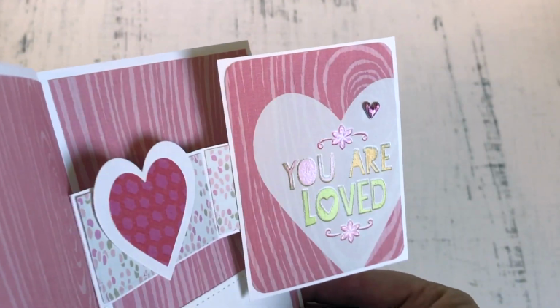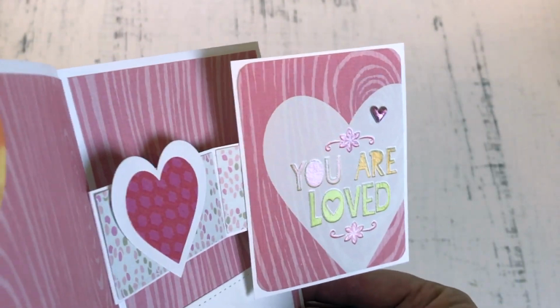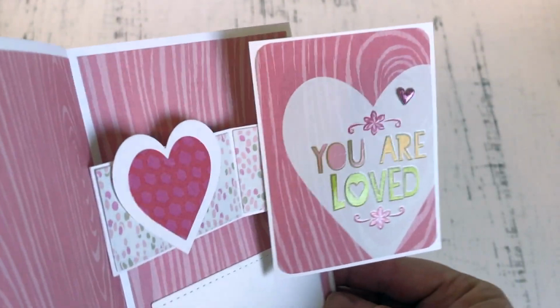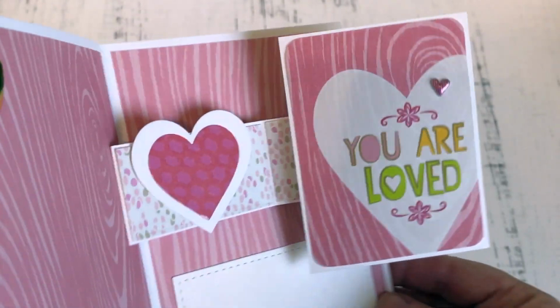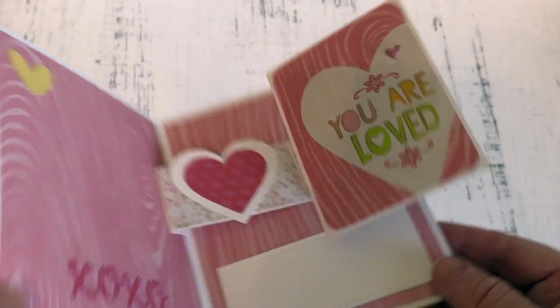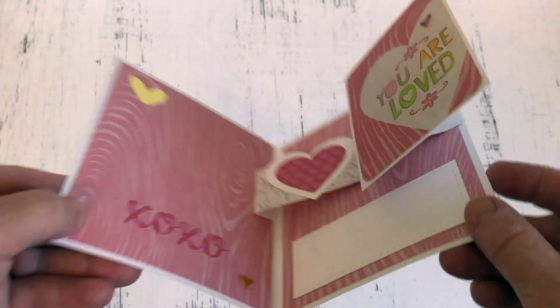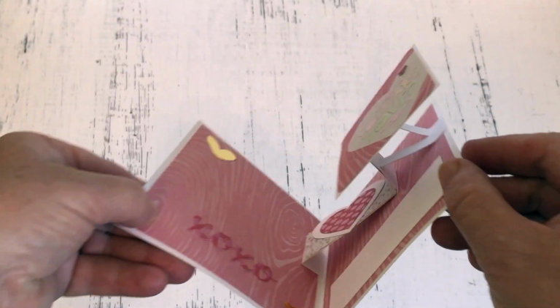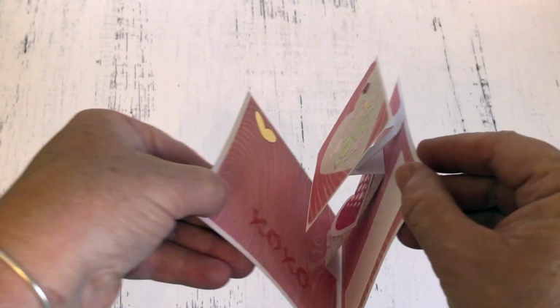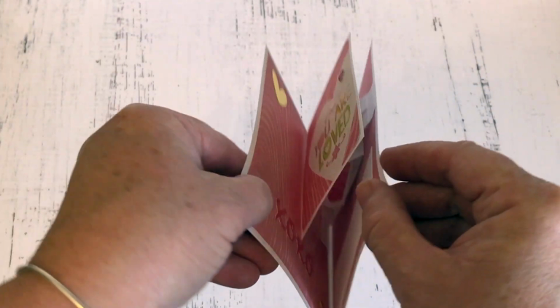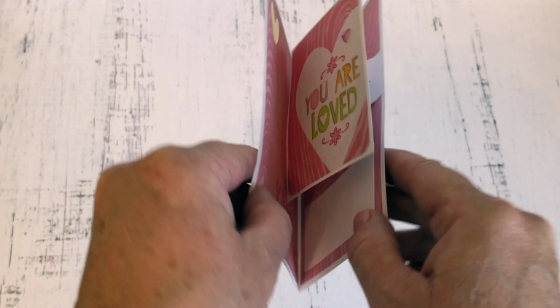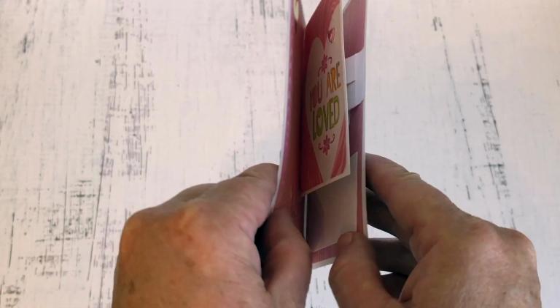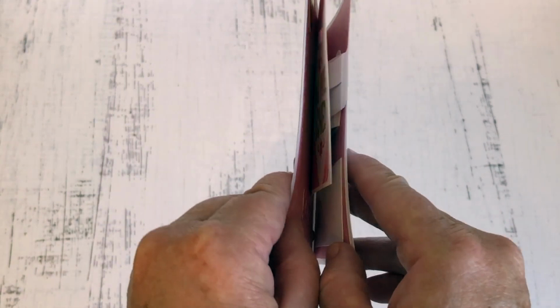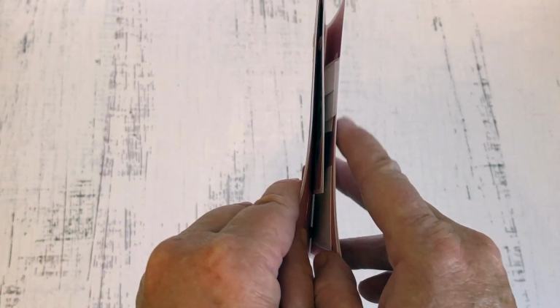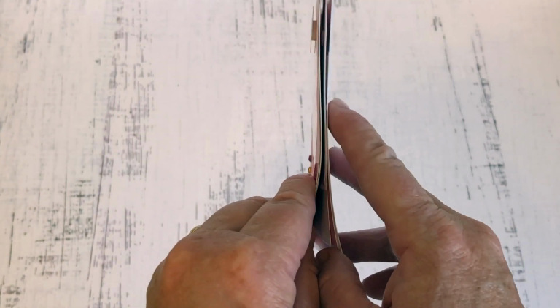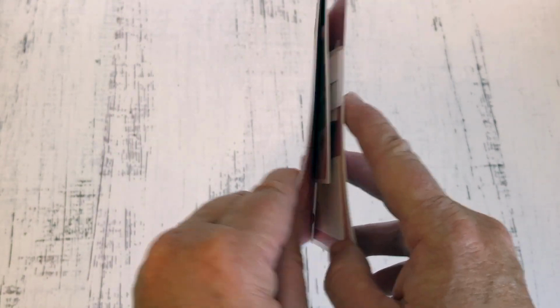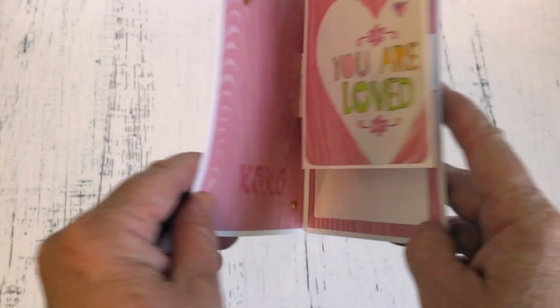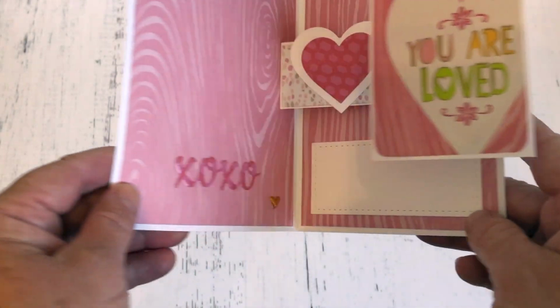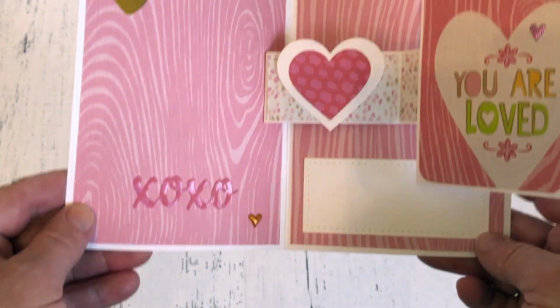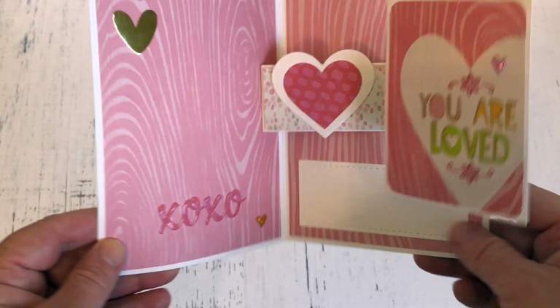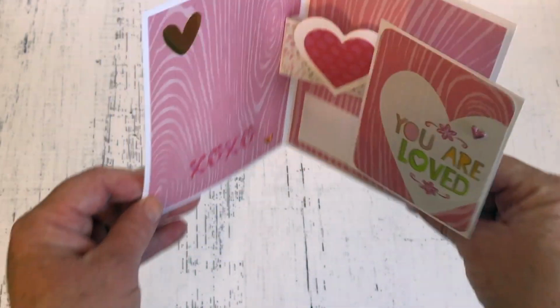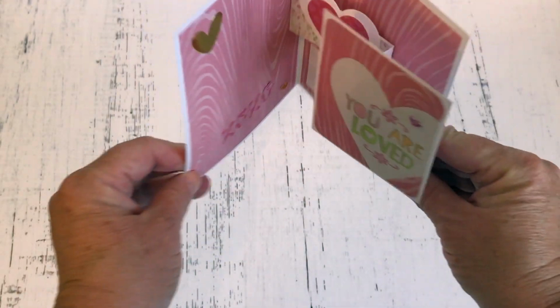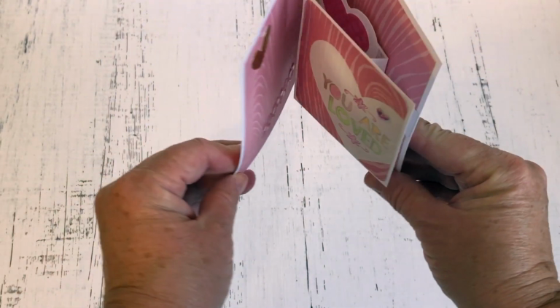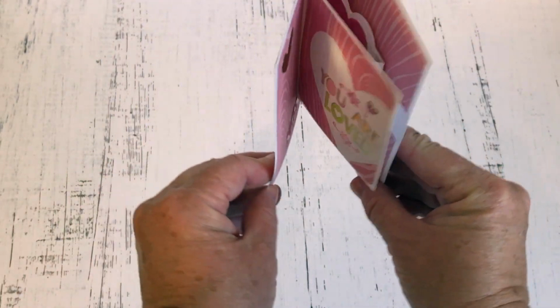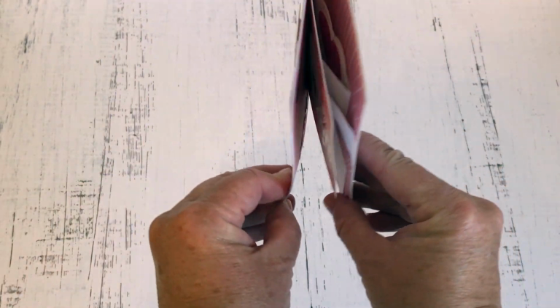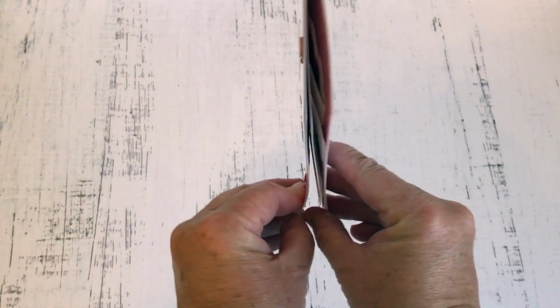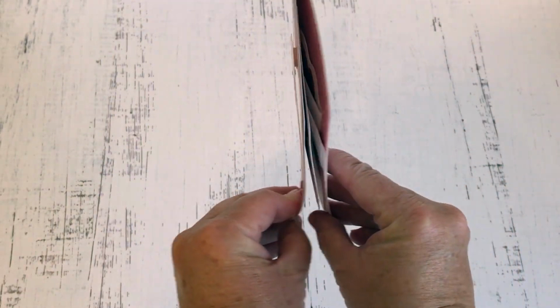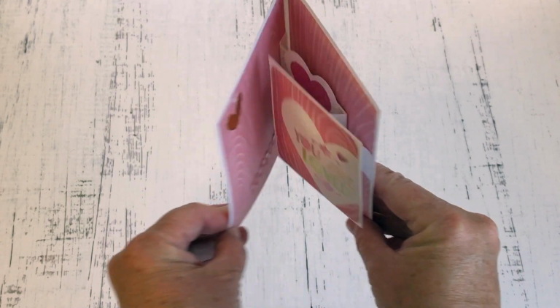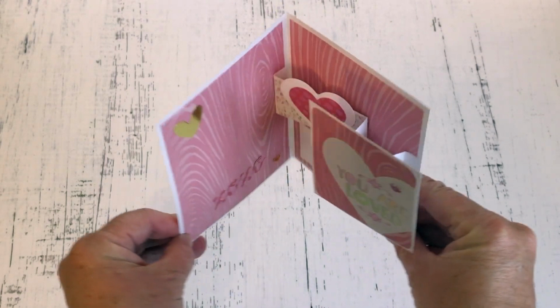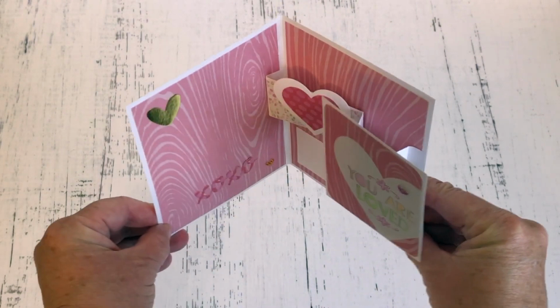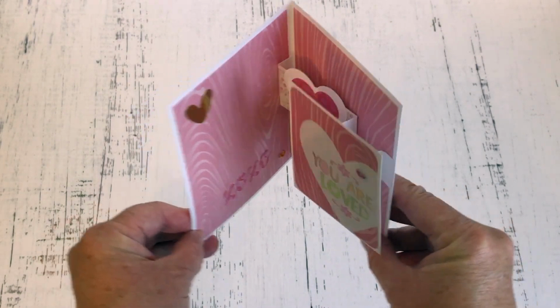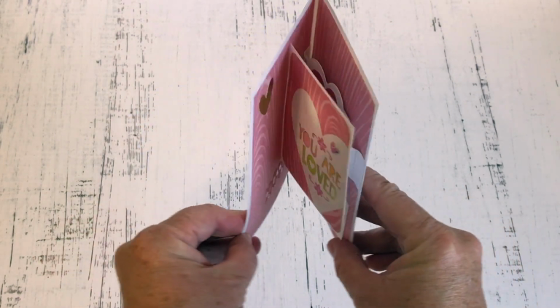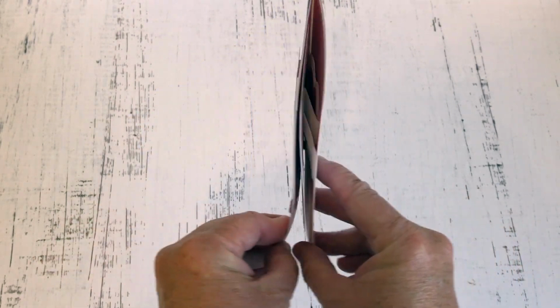I used a journal card from the paper pad that was sitting on my stamping table, and this card is ready to put away for next year's Valentine's.